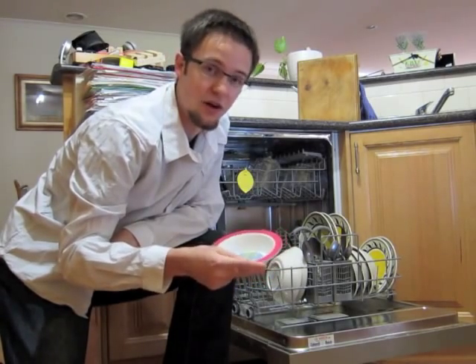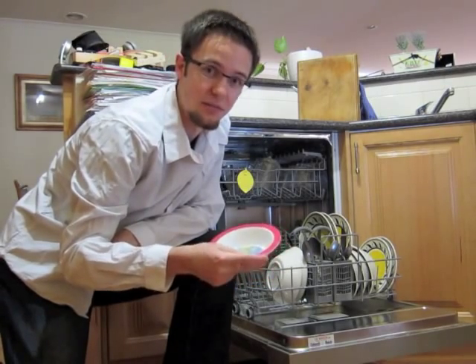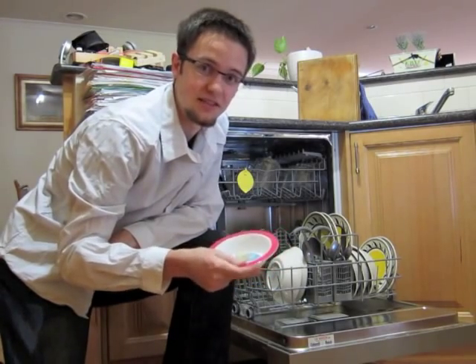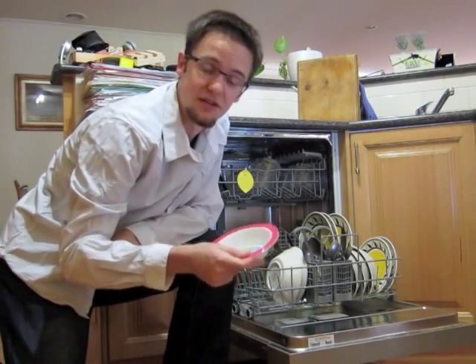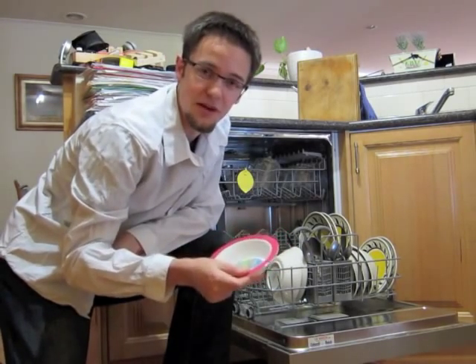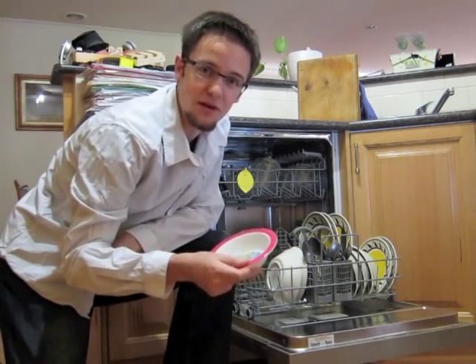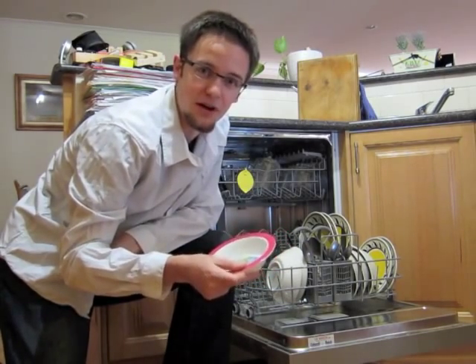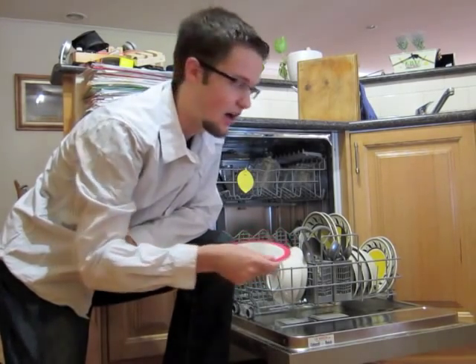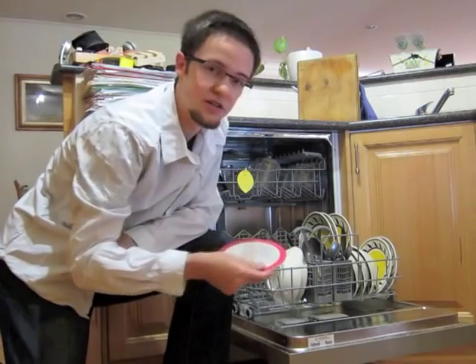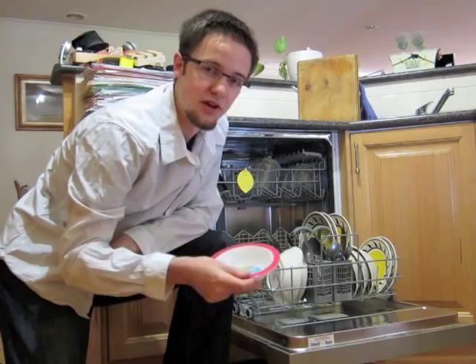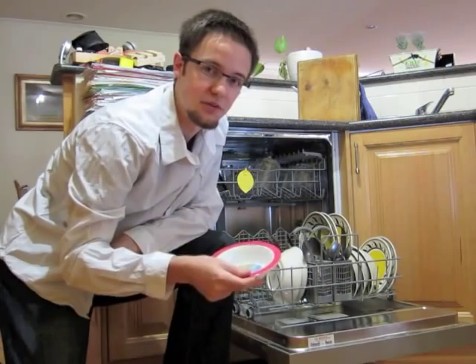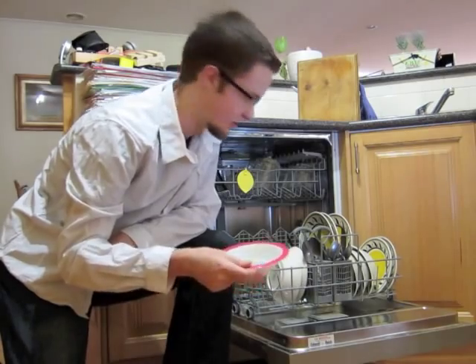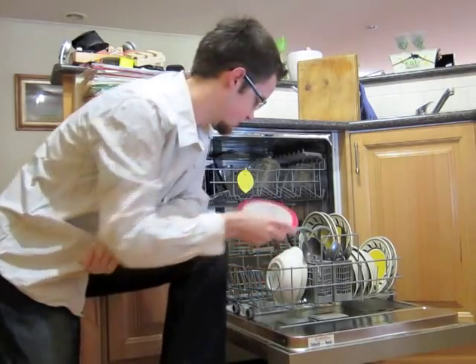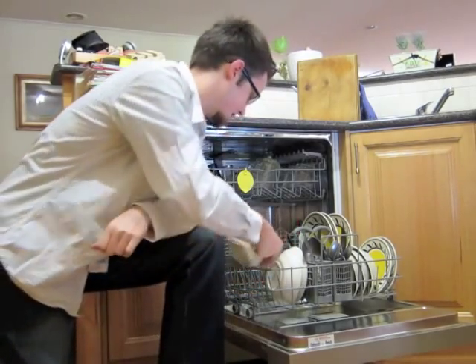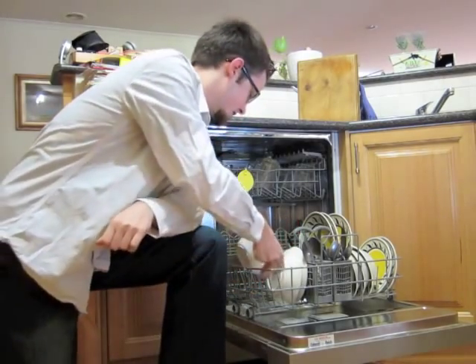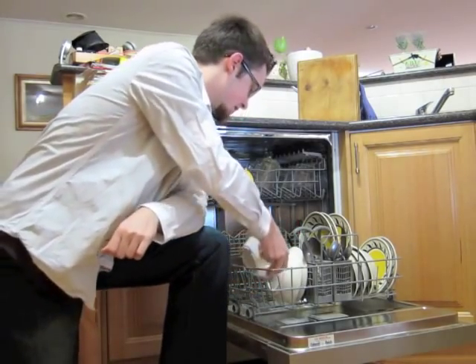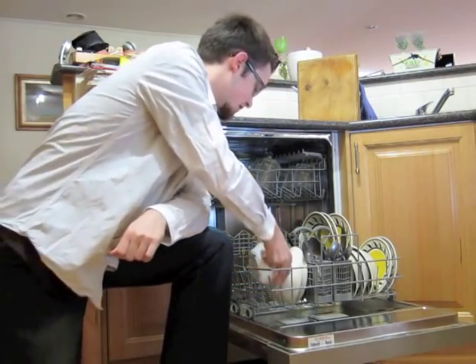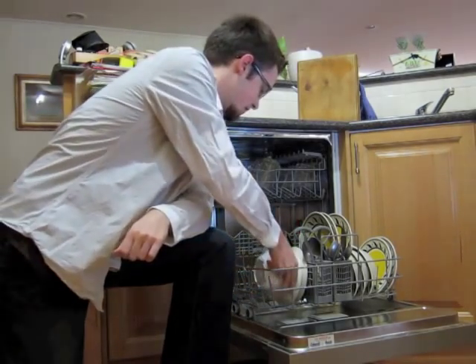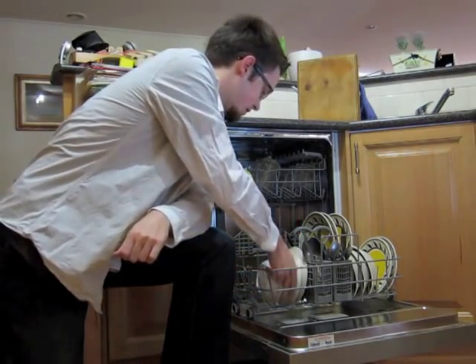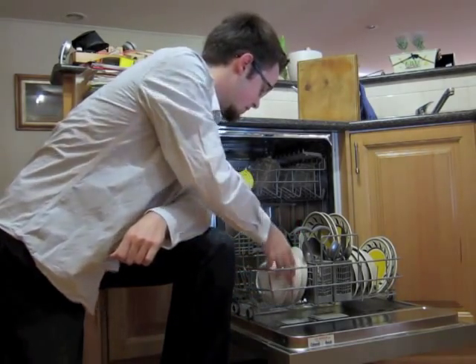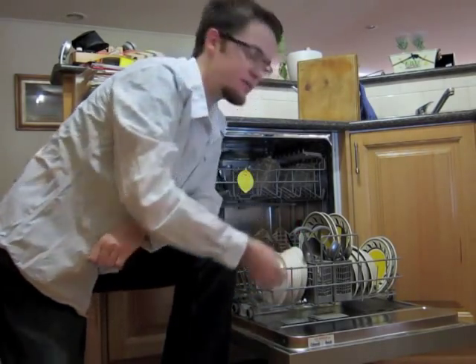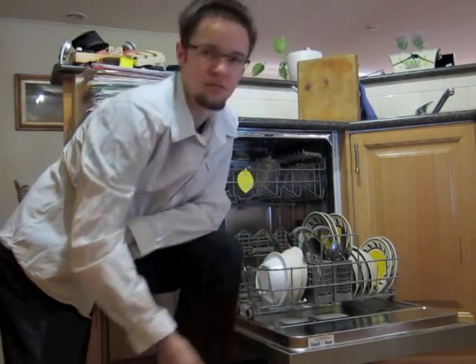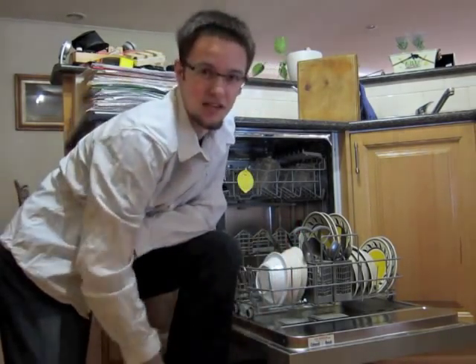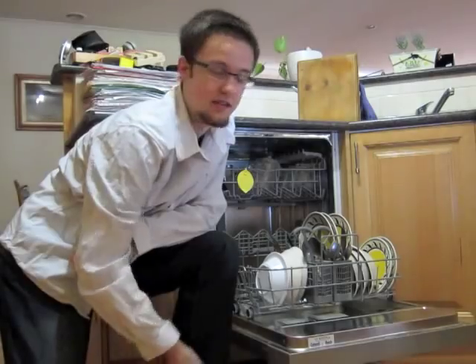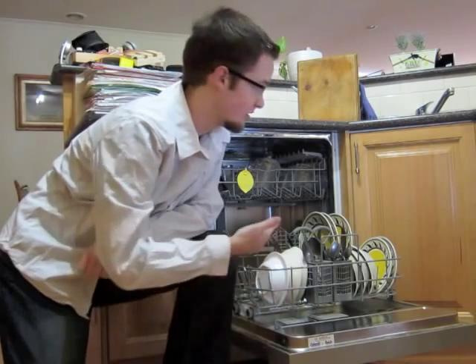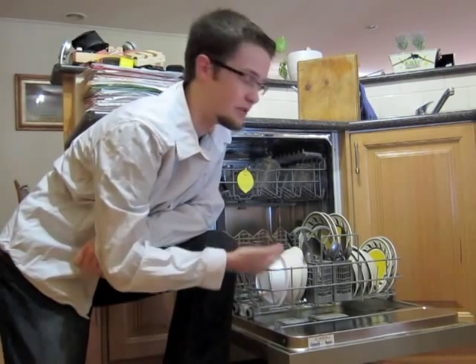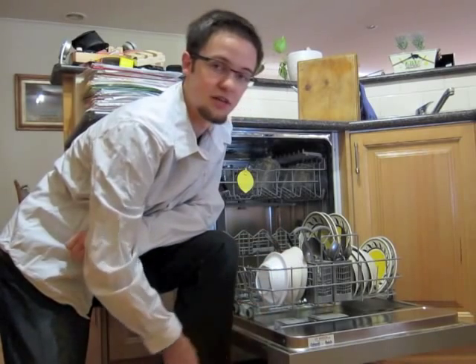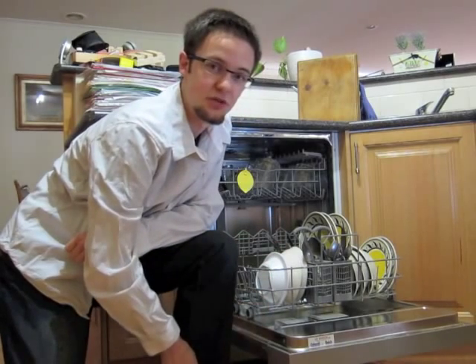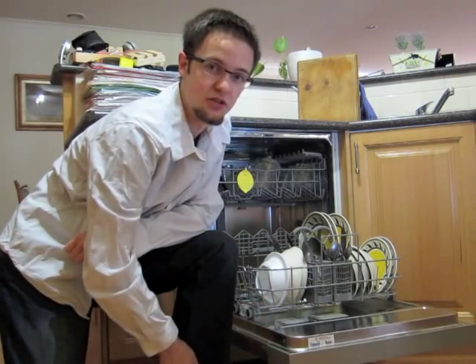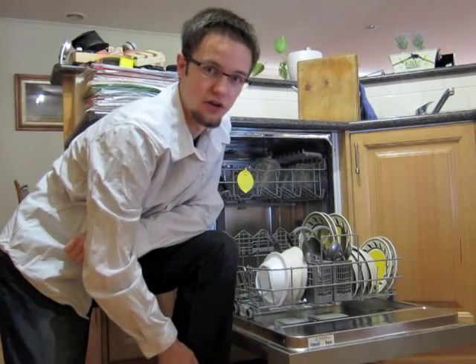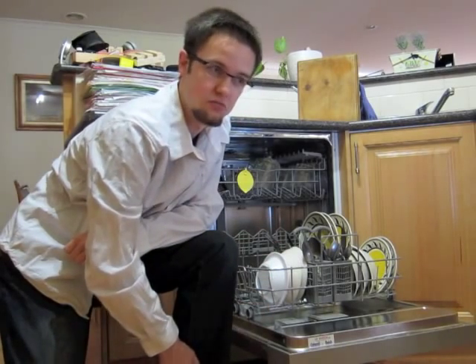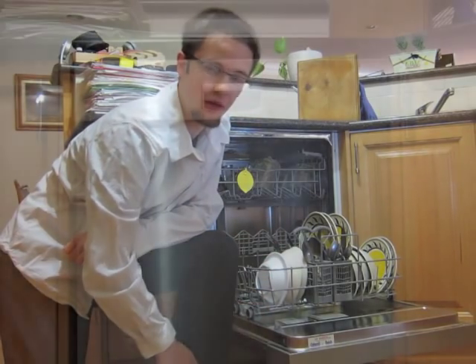The great thing about this is because it's made from melamine, I can just put it straight in the dishwasher, just like this. It's that easy — now we just shut the dishwasher, turn it on and wait.